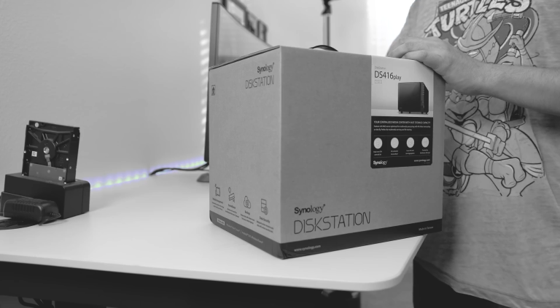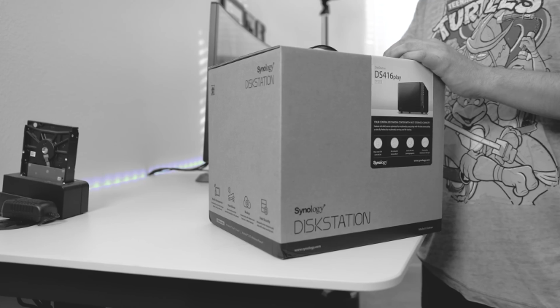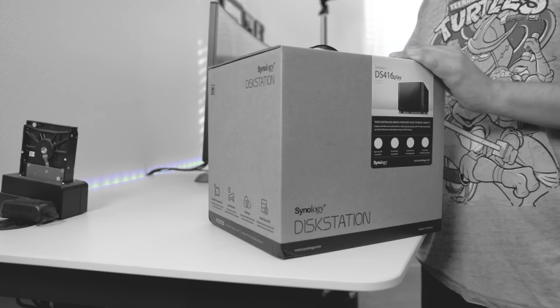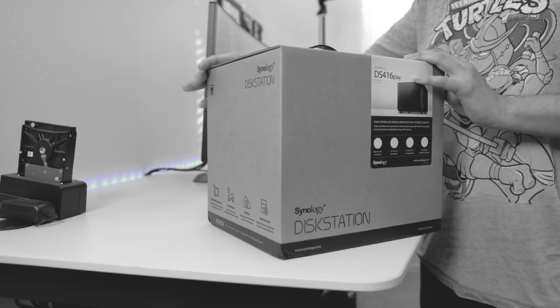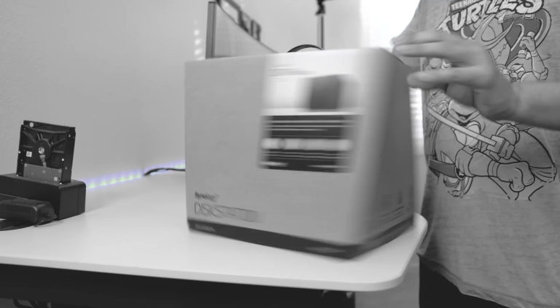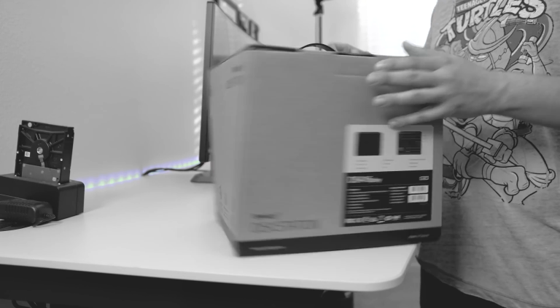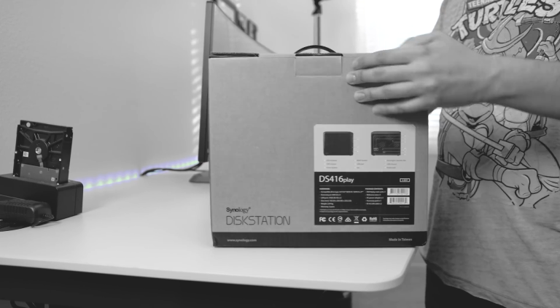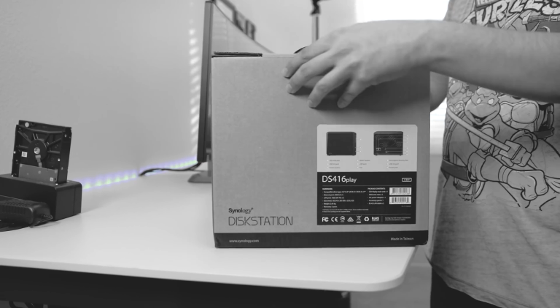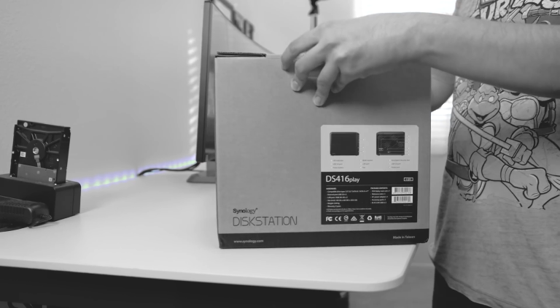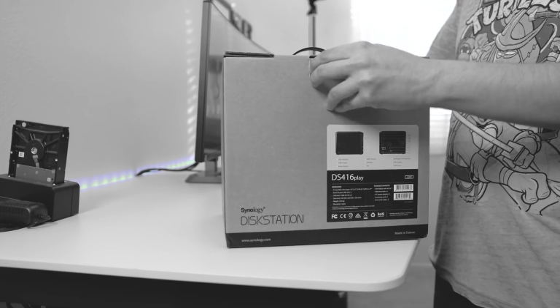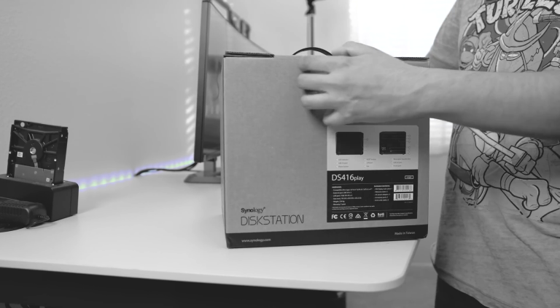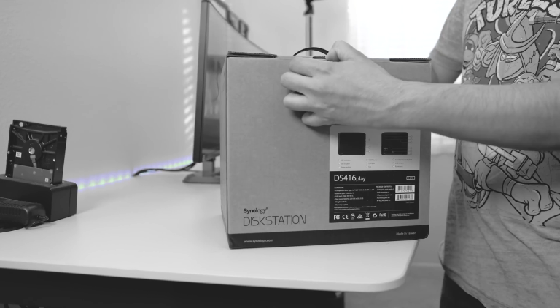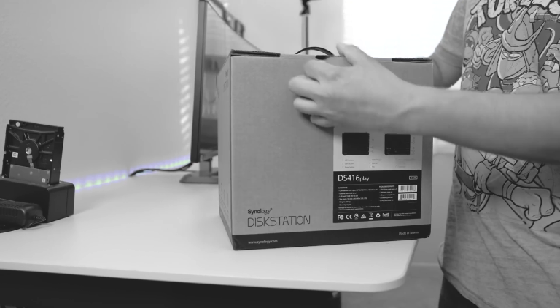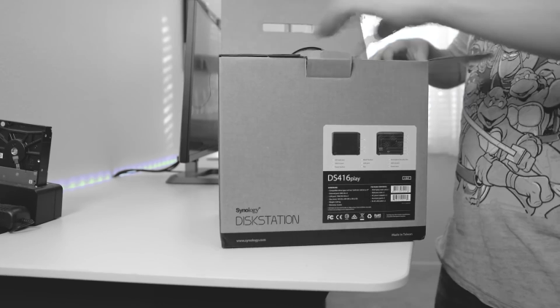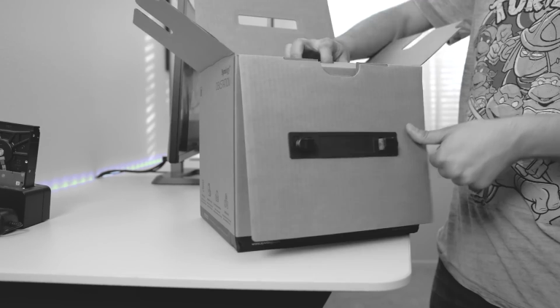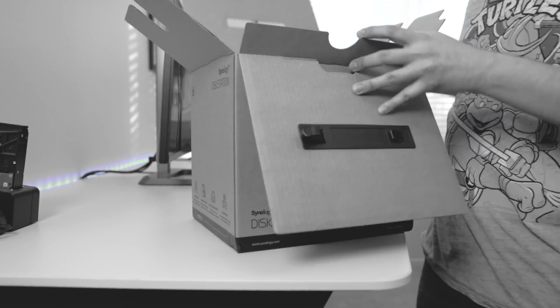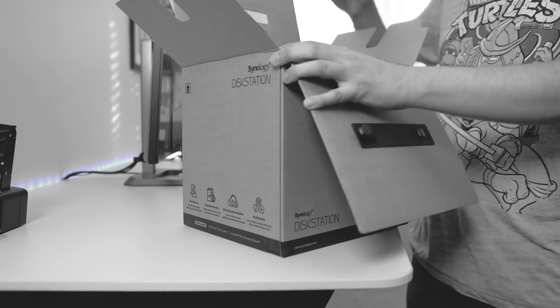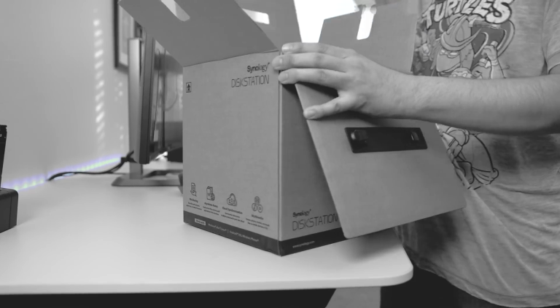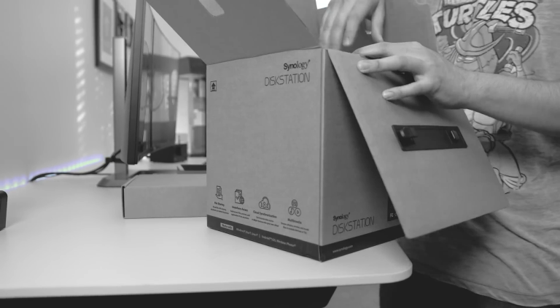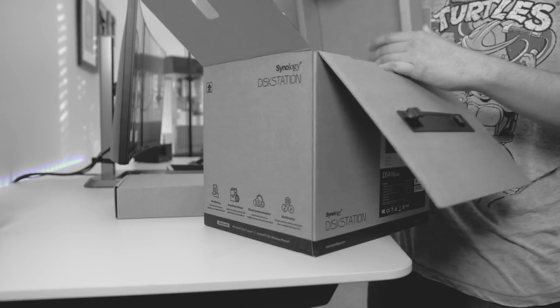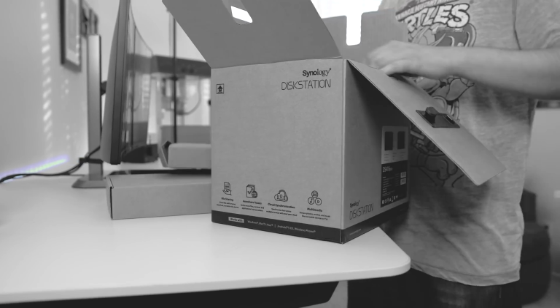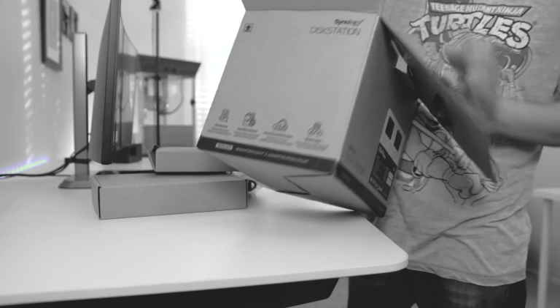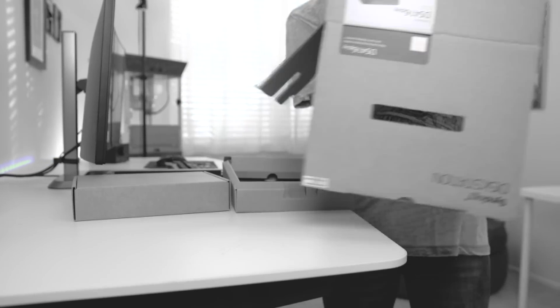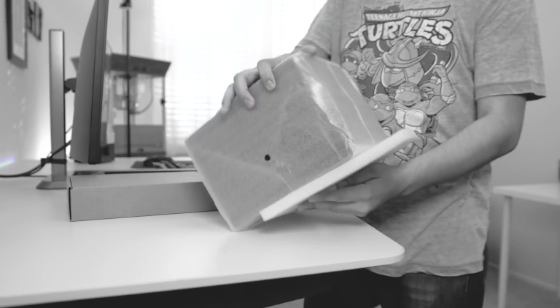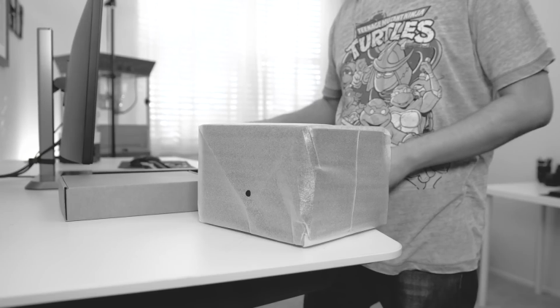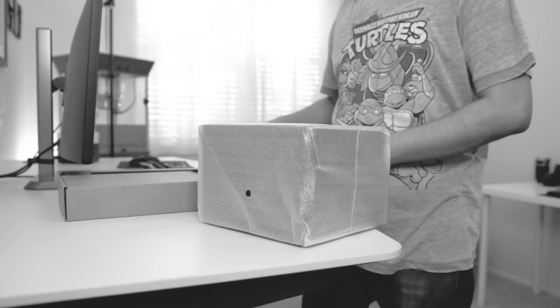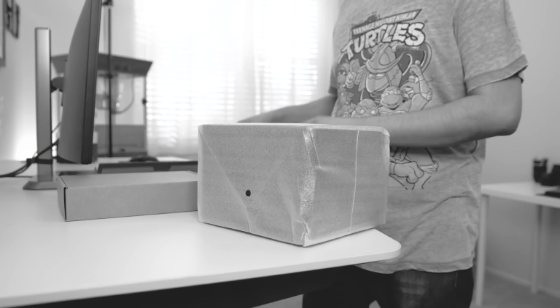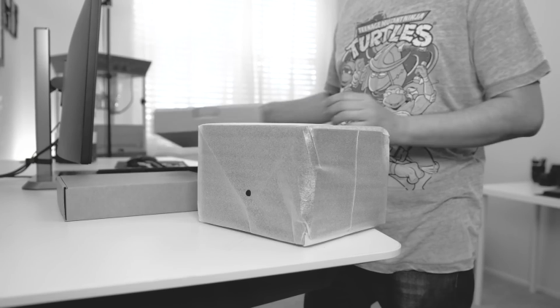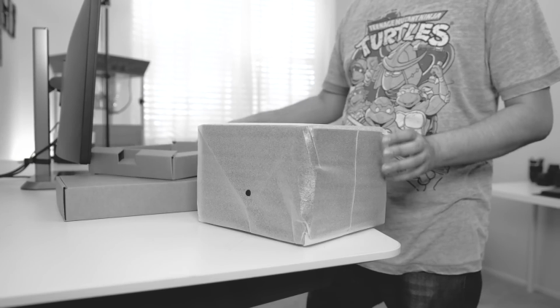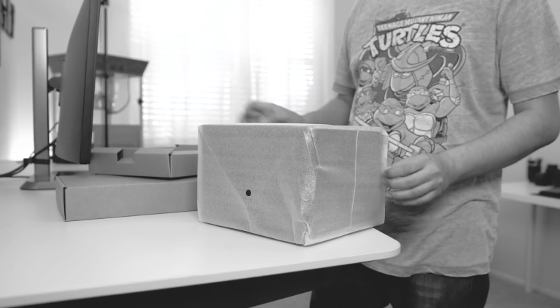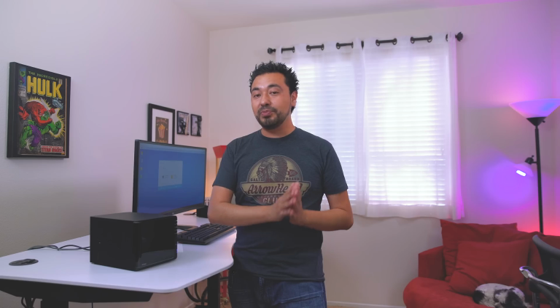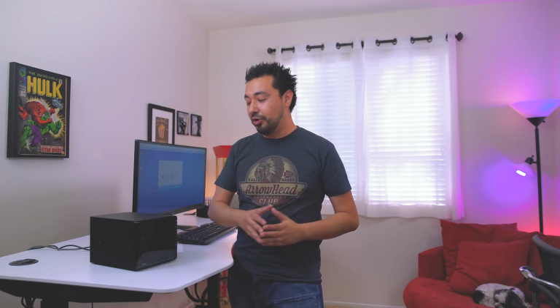Synology sent over their DS416 Play, which I've been very excited about. And as a matter of fact, this is going to be replacing my old computer.